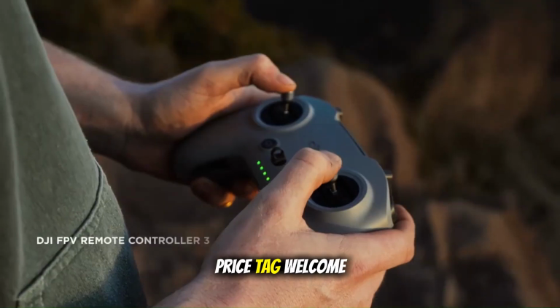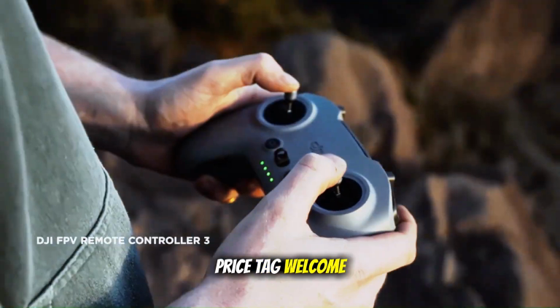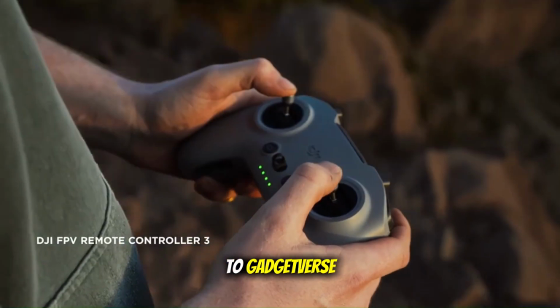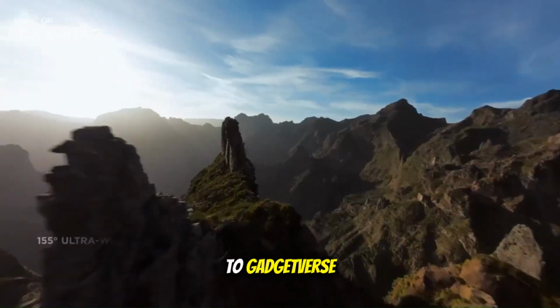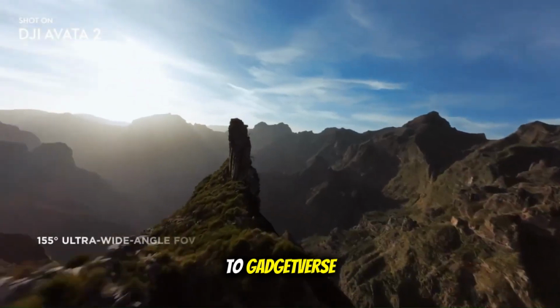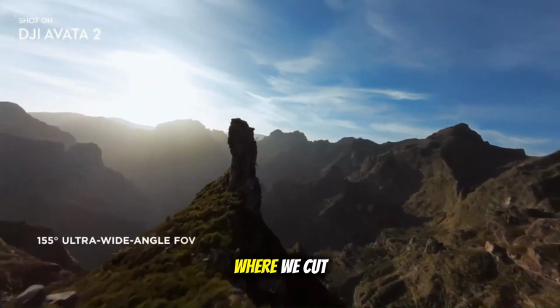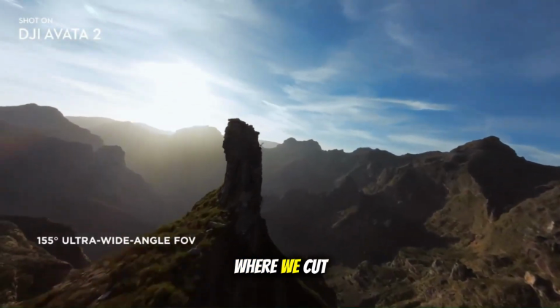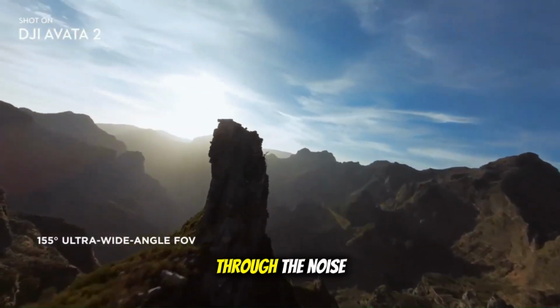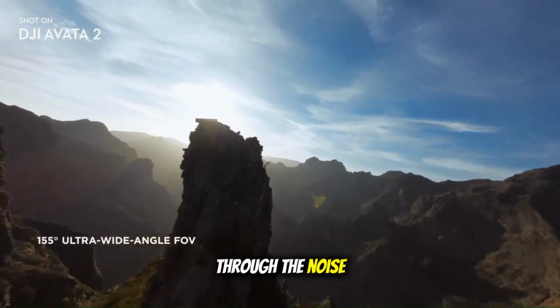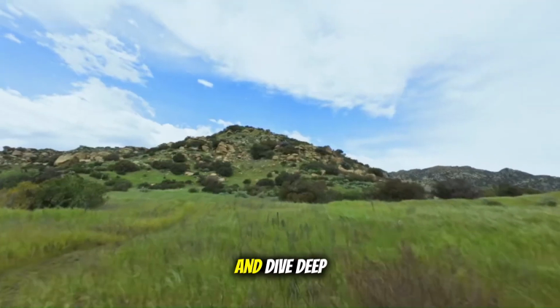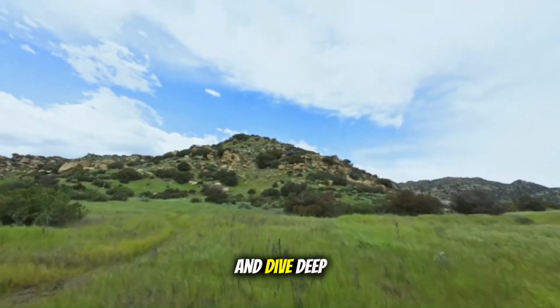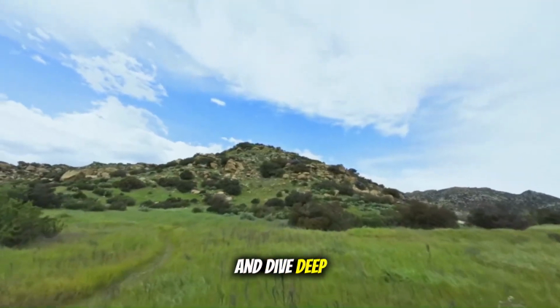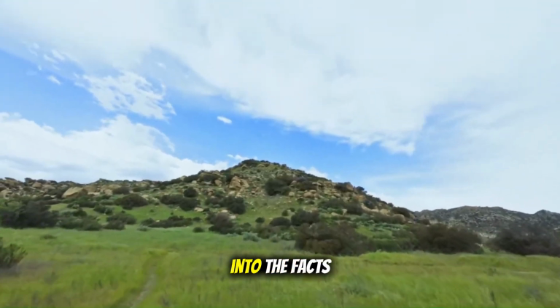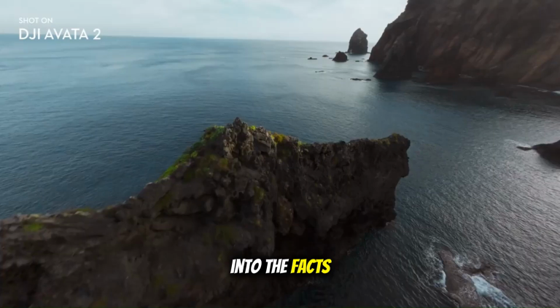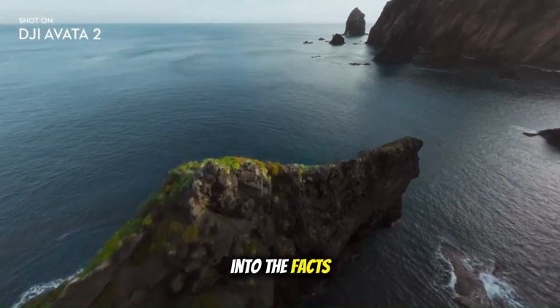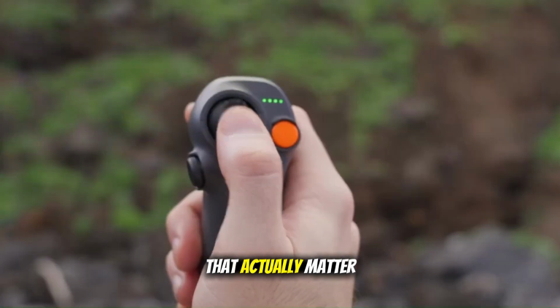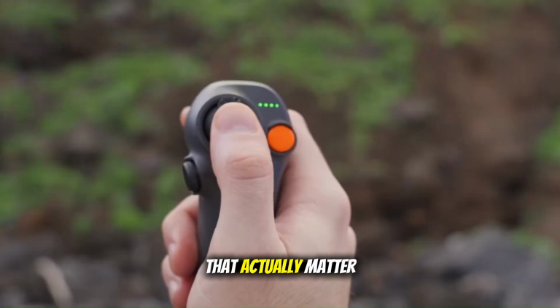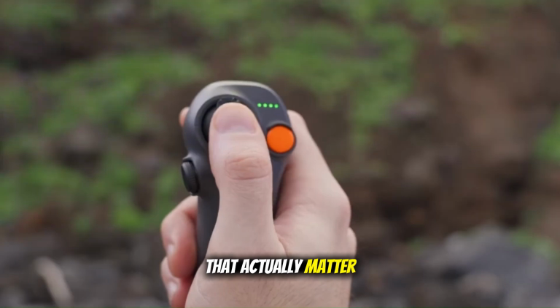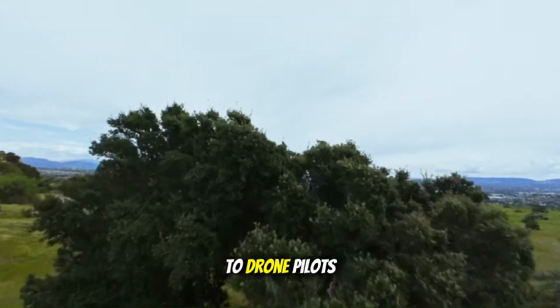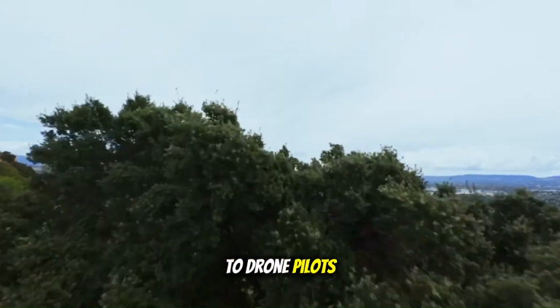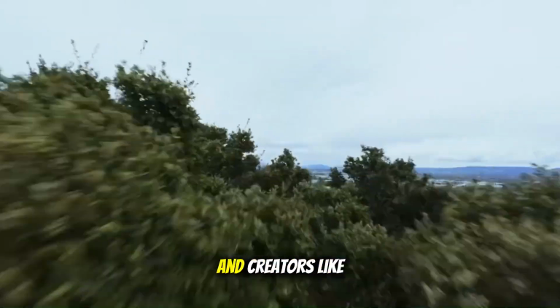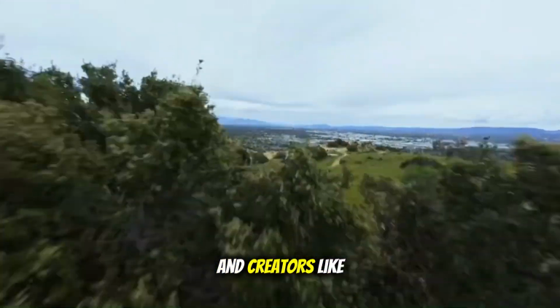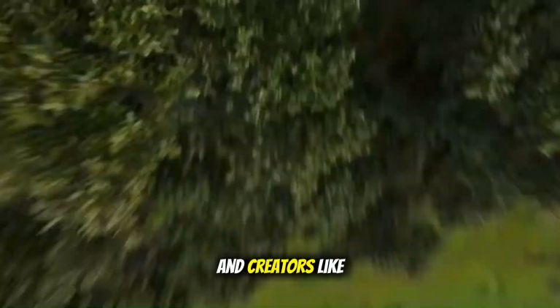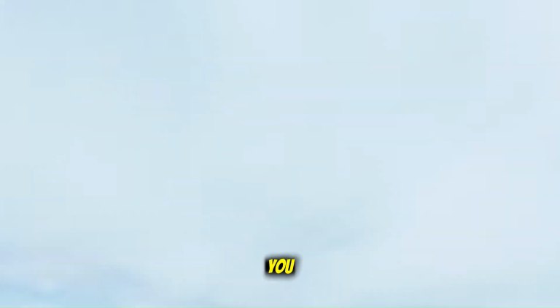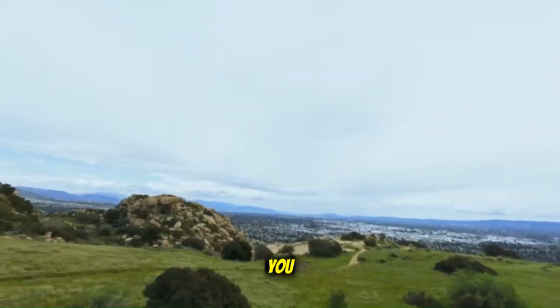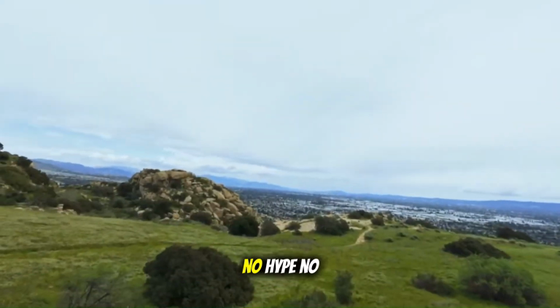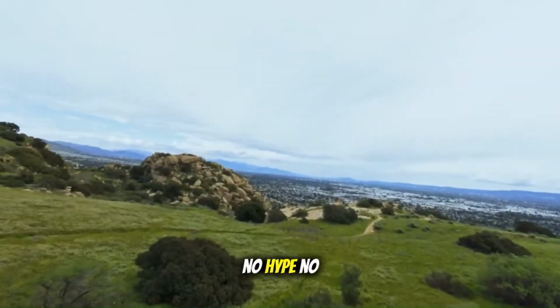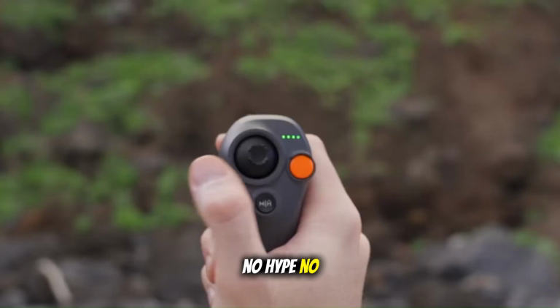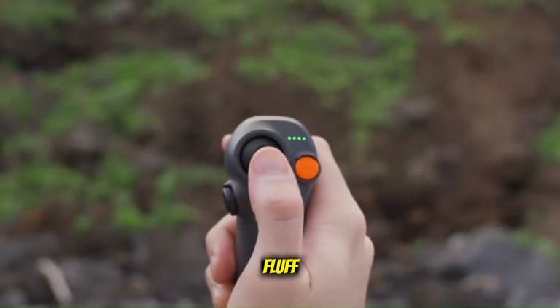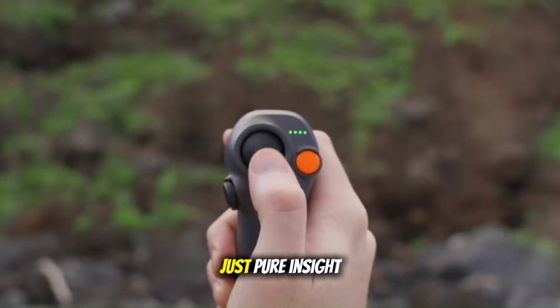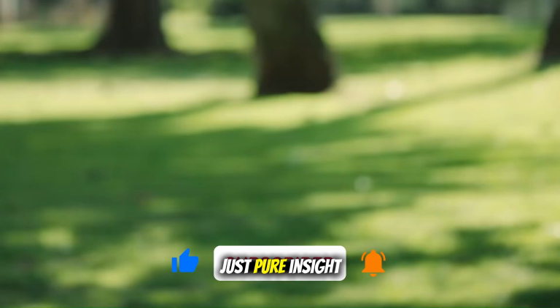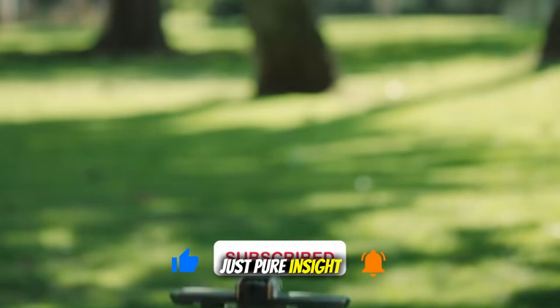Welcome to Gadgetverse, where we cut through the noise and dive deep into the facts that actually matter to drone pilots and creators like you. No hype, no fluff, just pure insight.